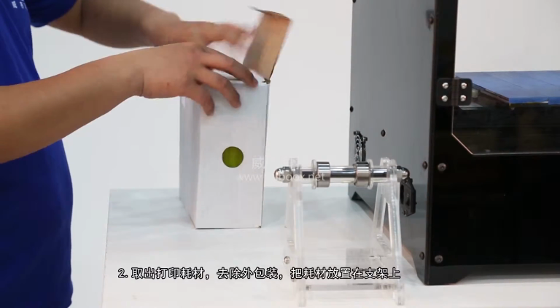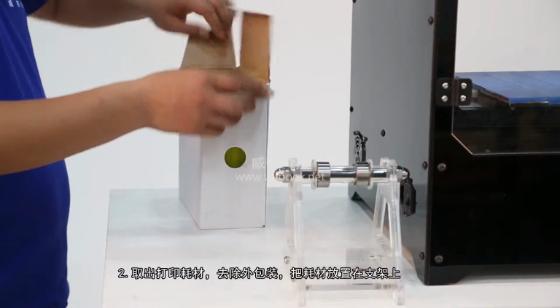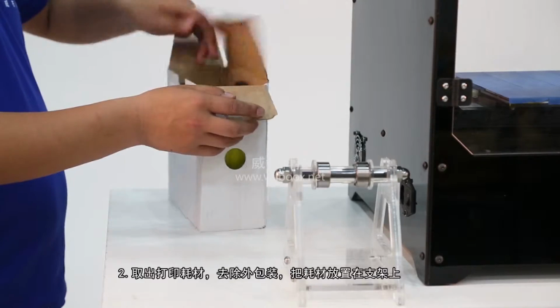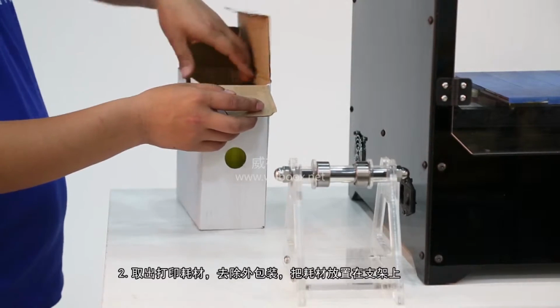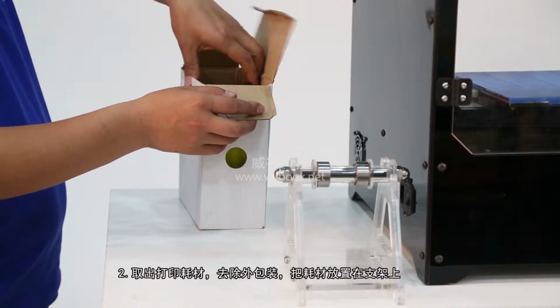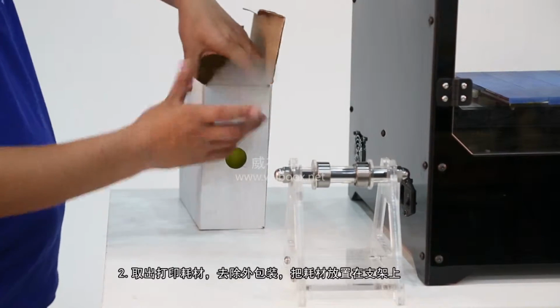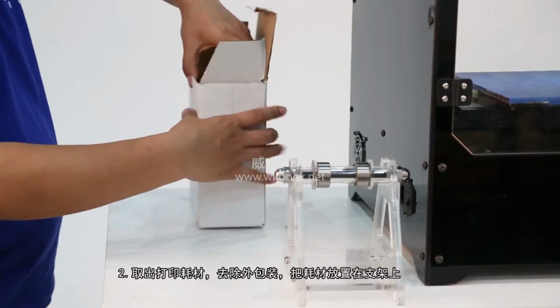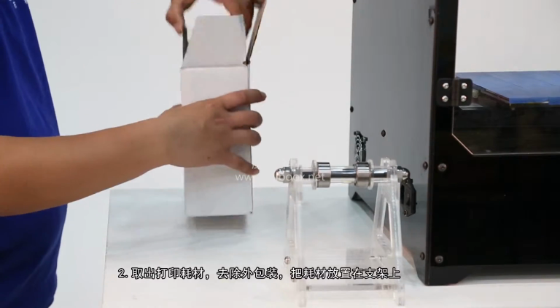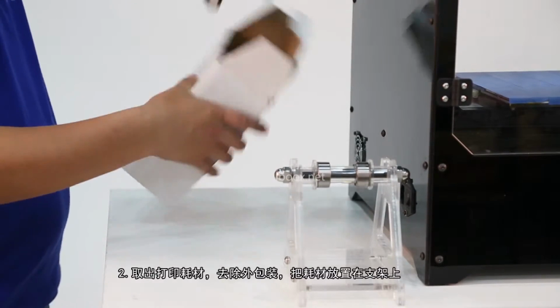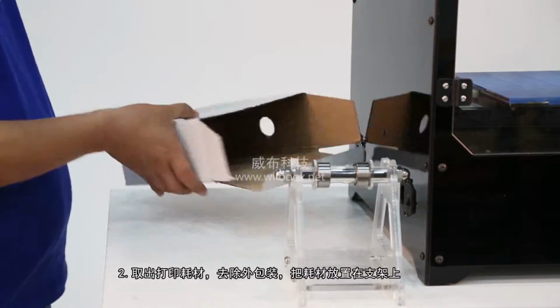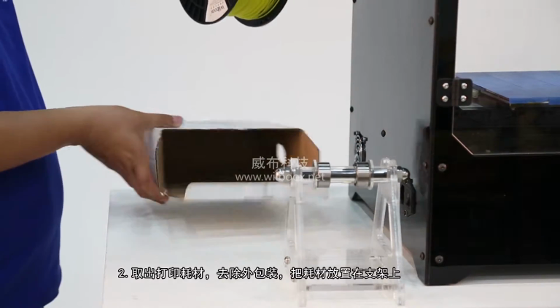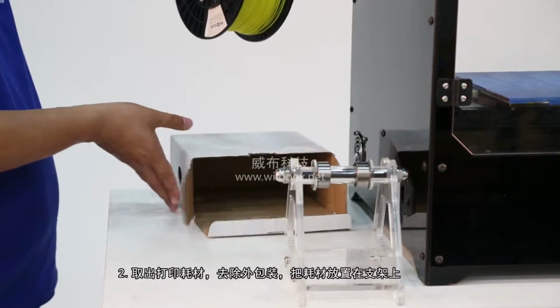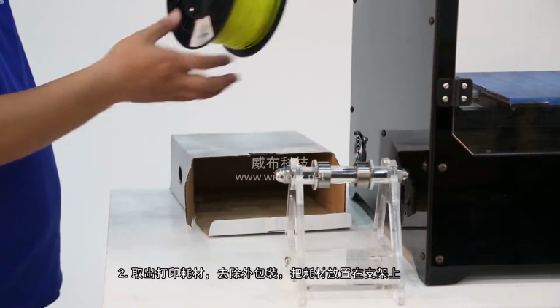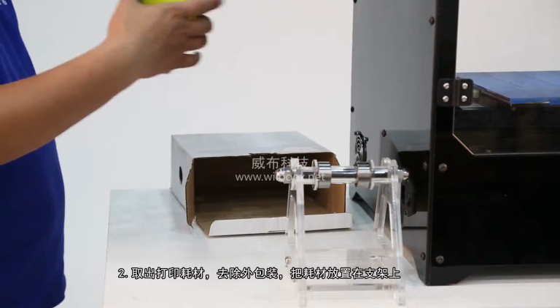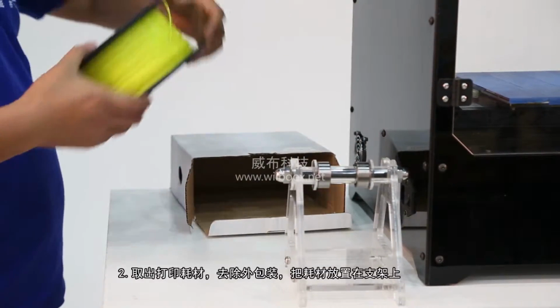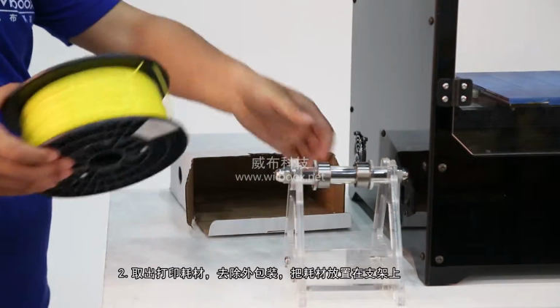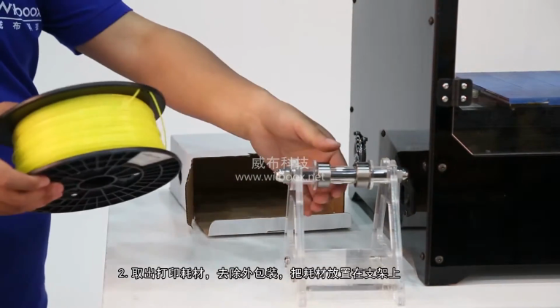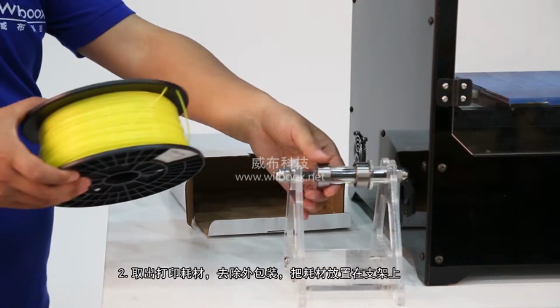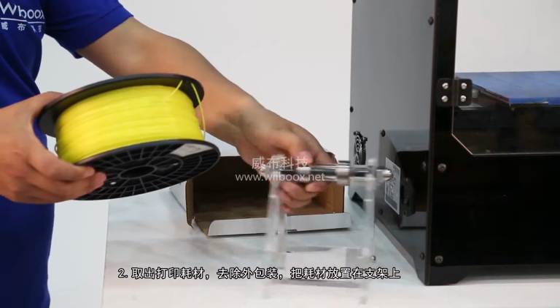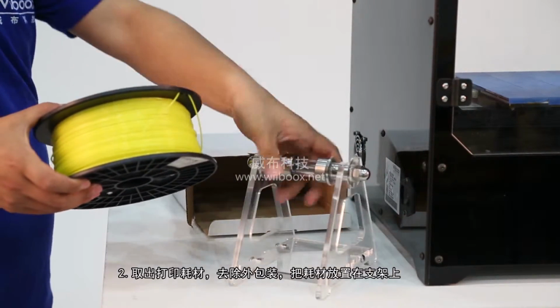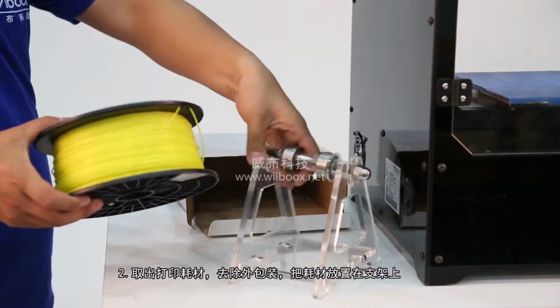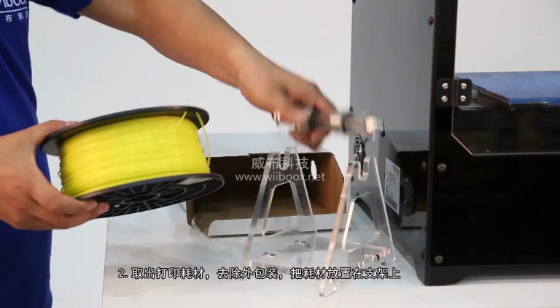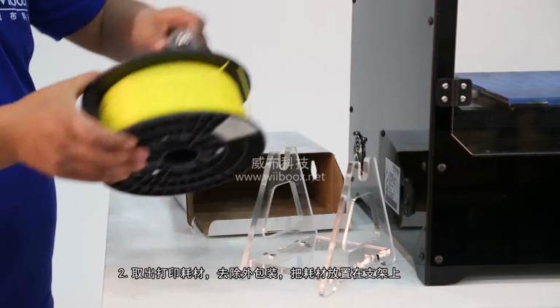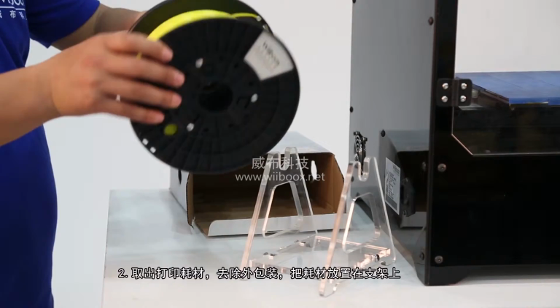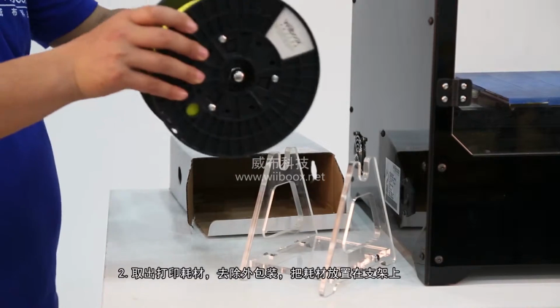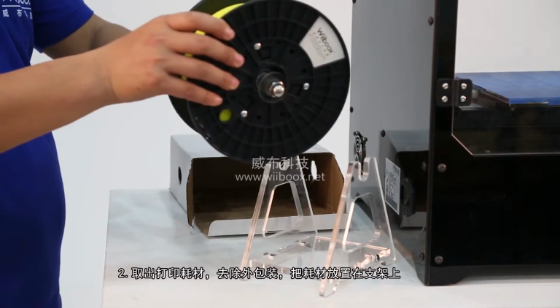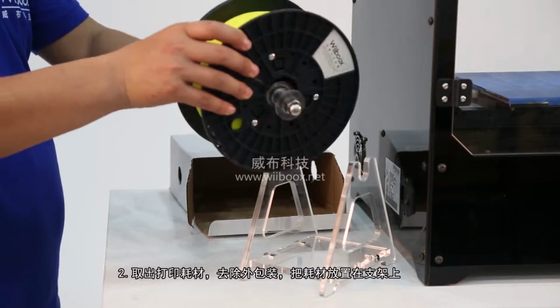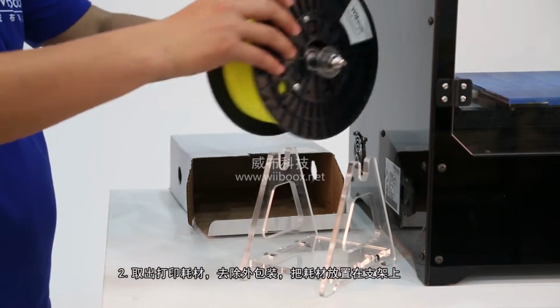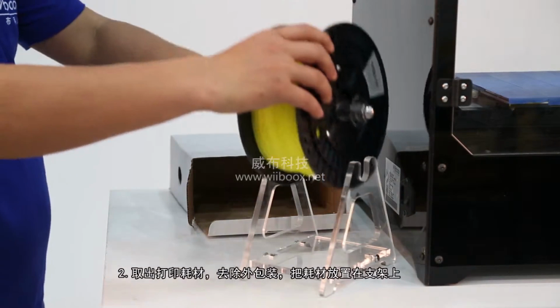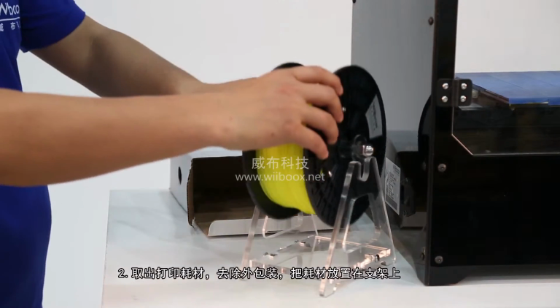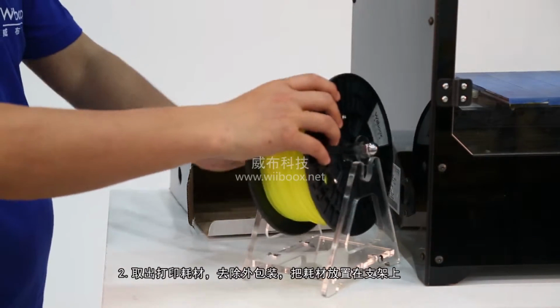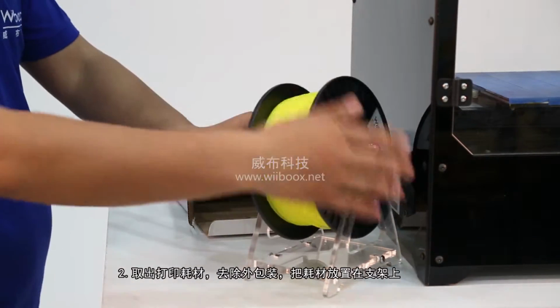Step 2: Locate the filament spool from the carton box and remove it from the paper box and plastic bag. Position the spooled filament on the holder.